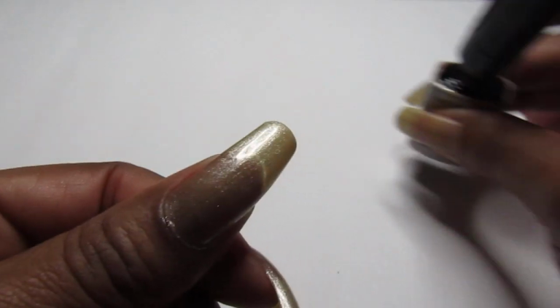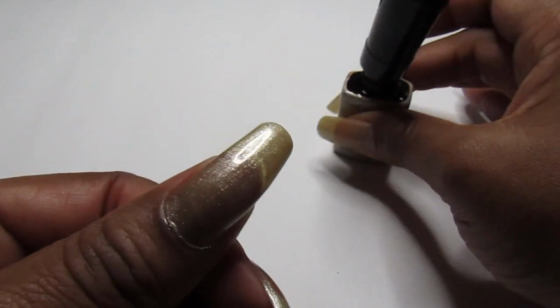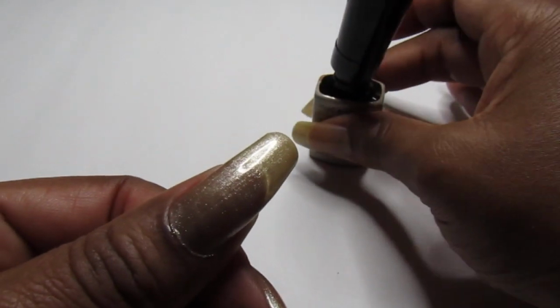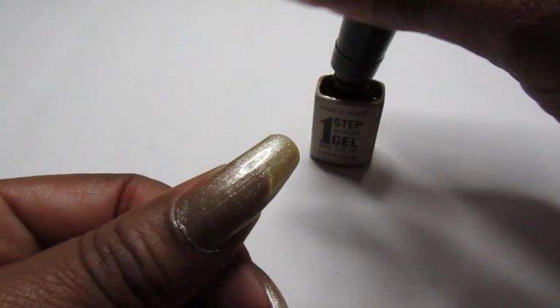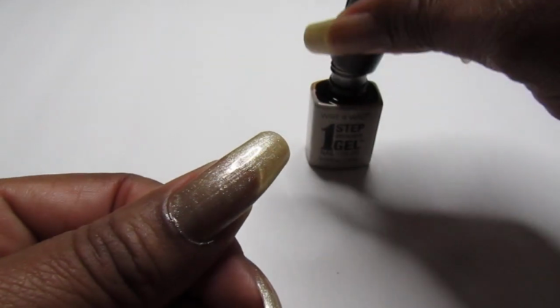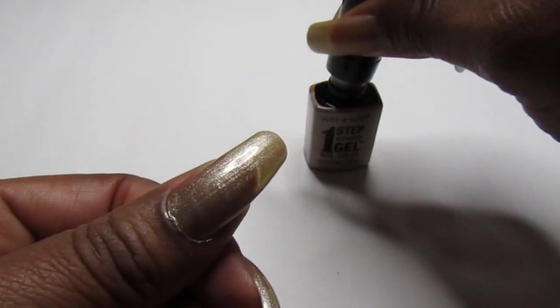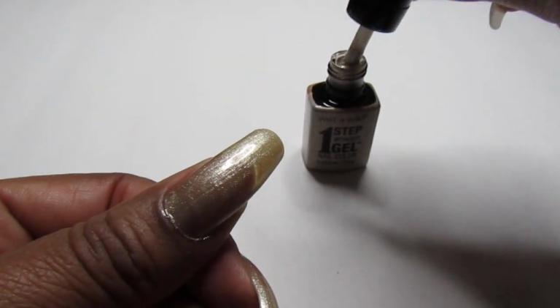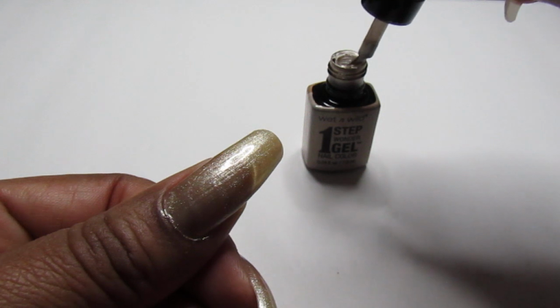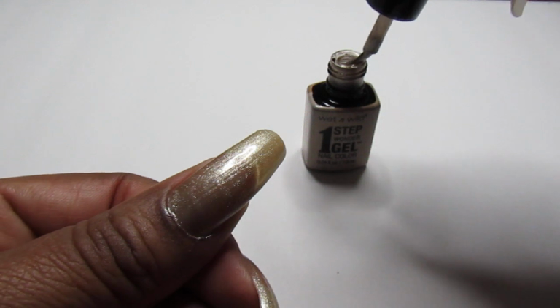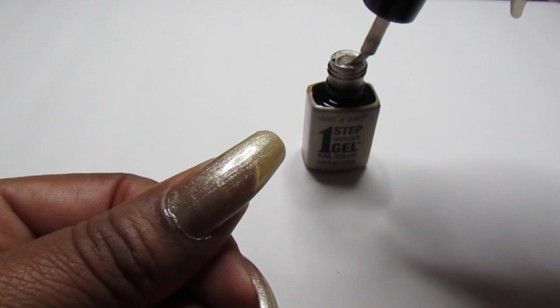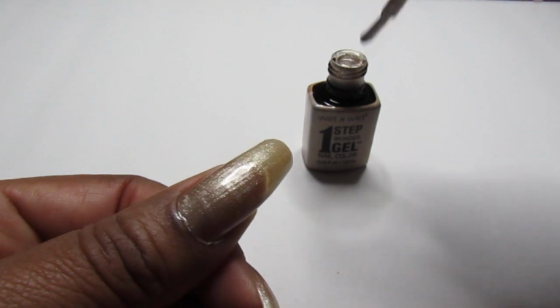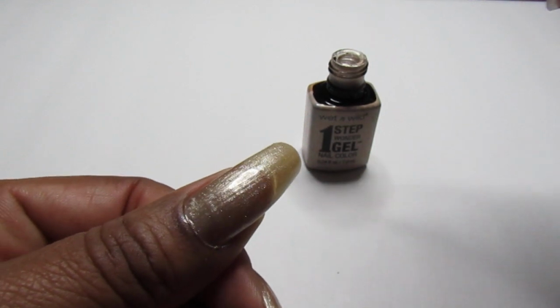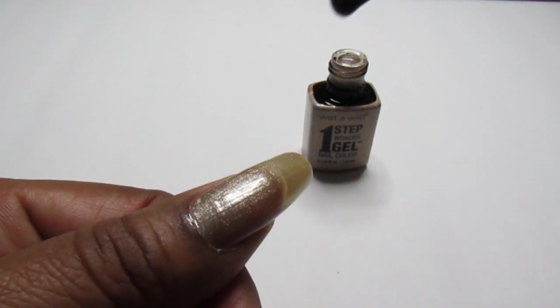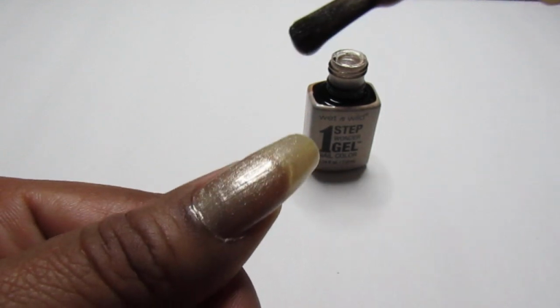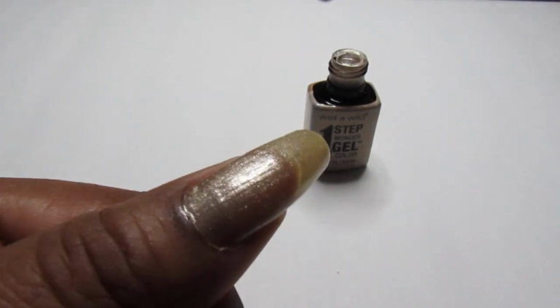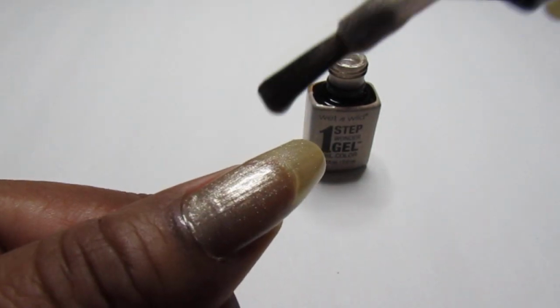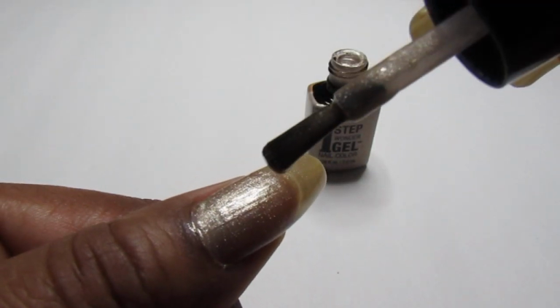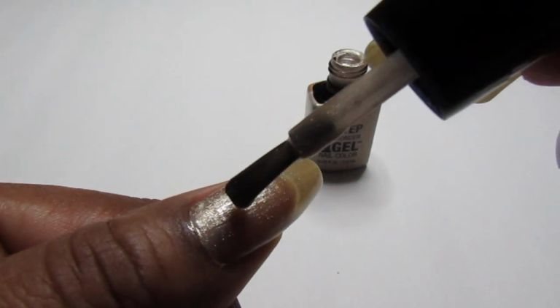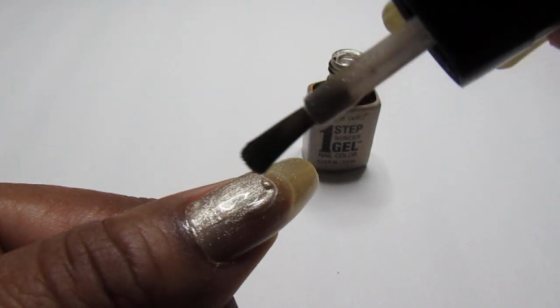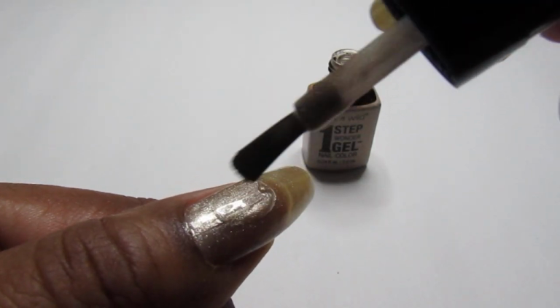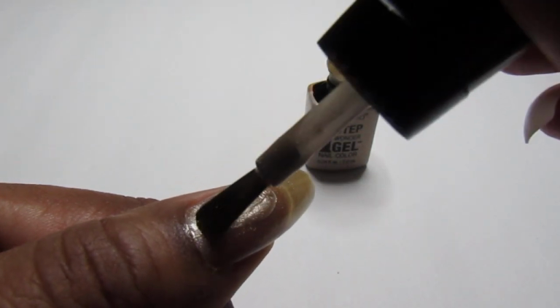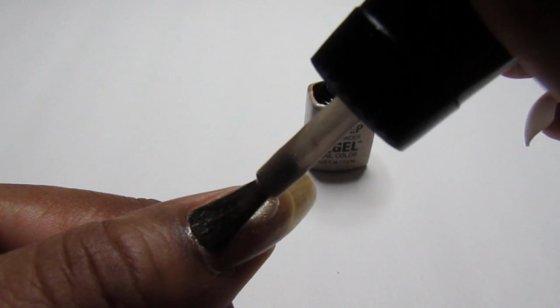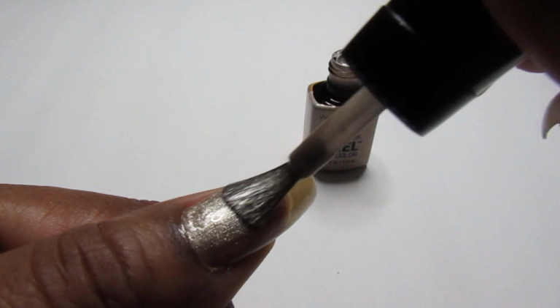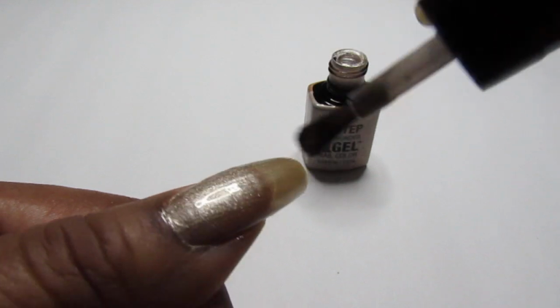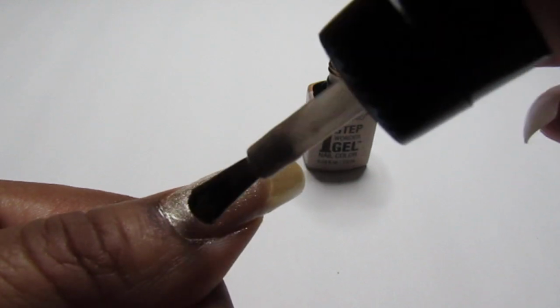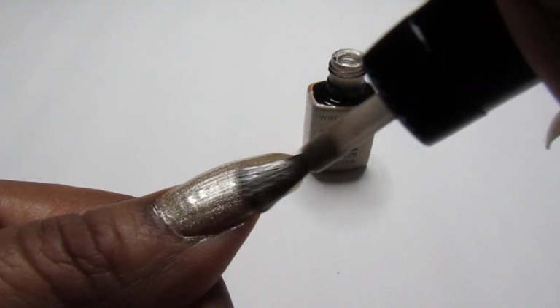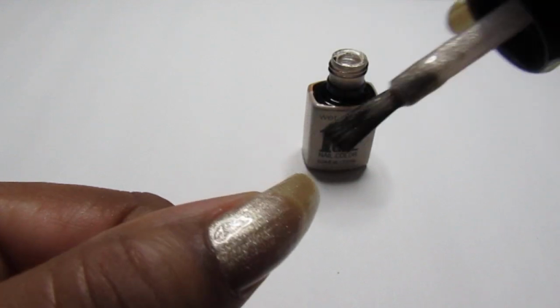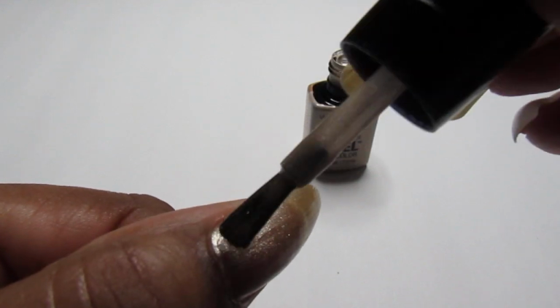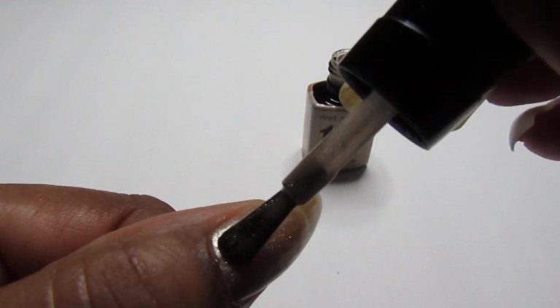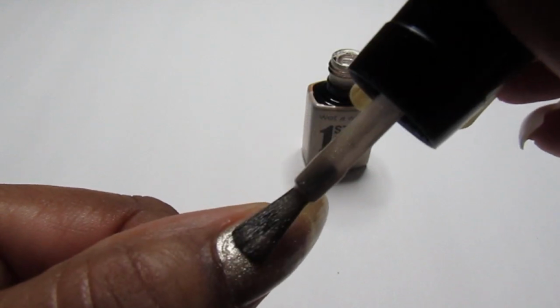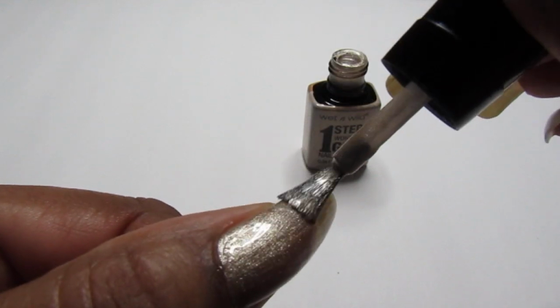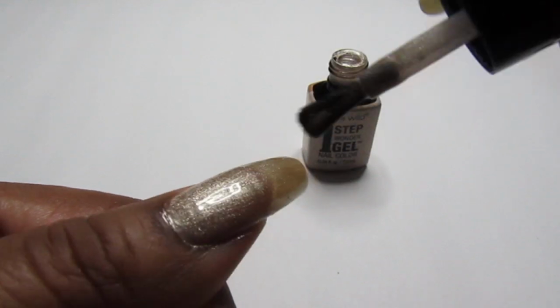So let's go ahead and apply another coat of this gorgeous jazzy polish.